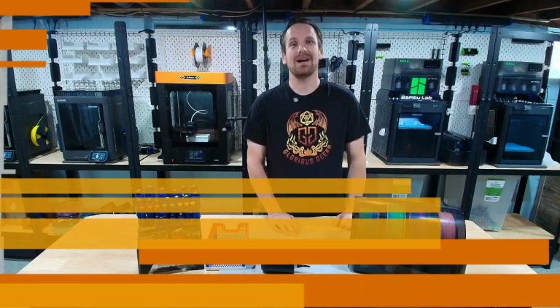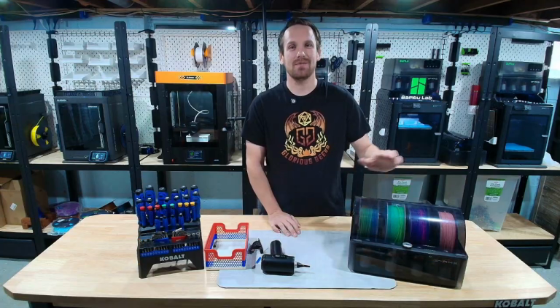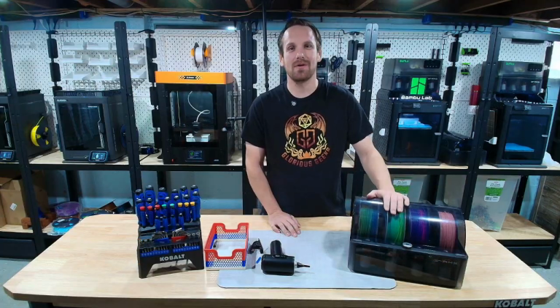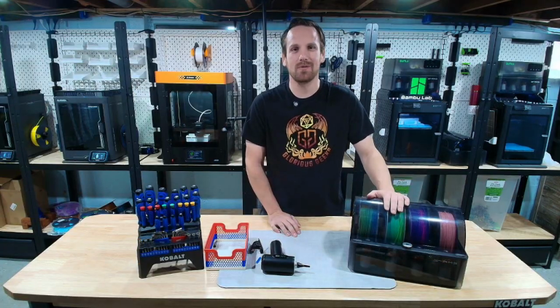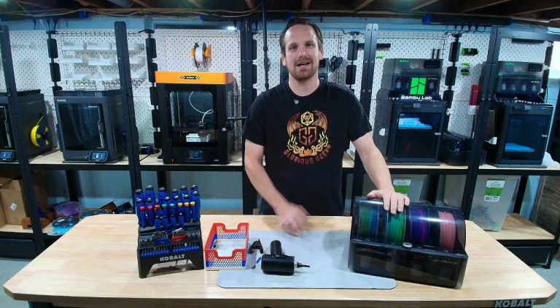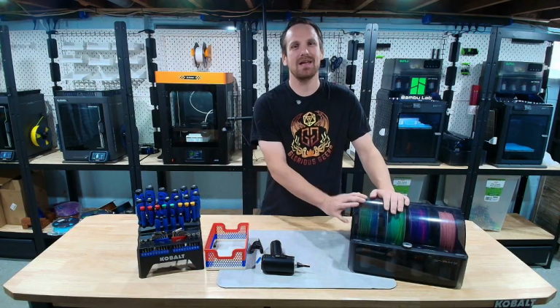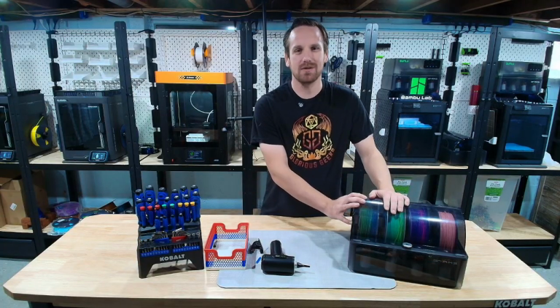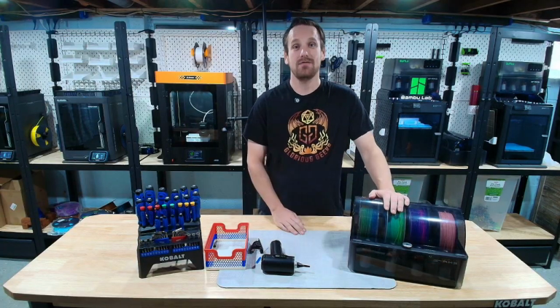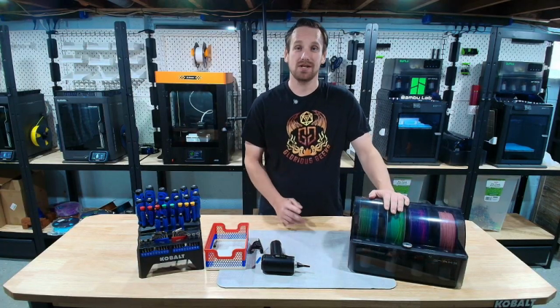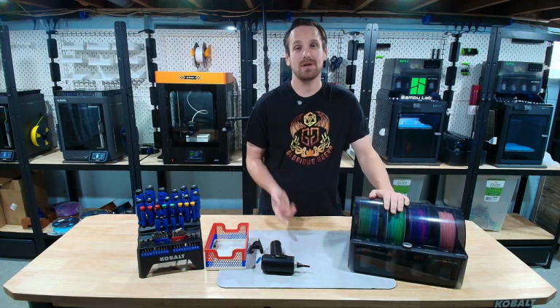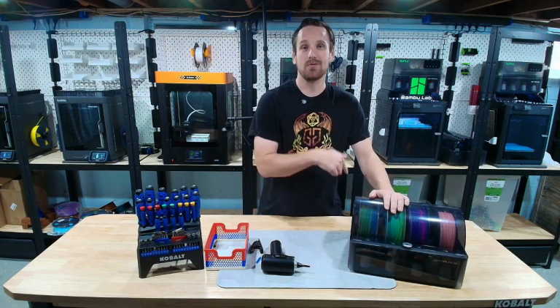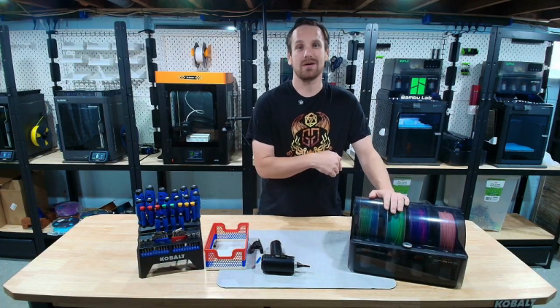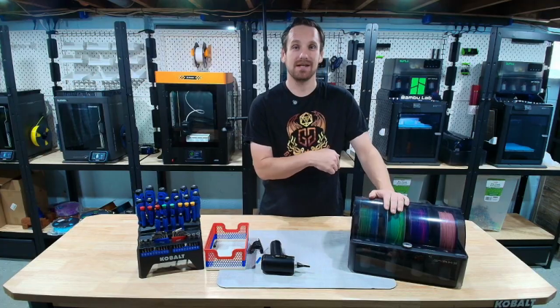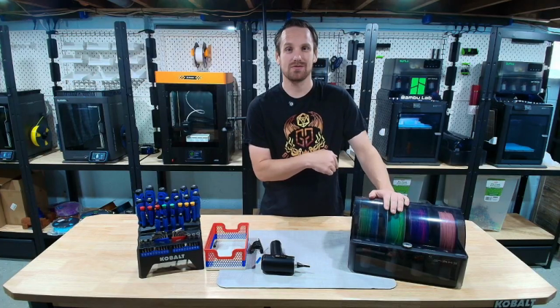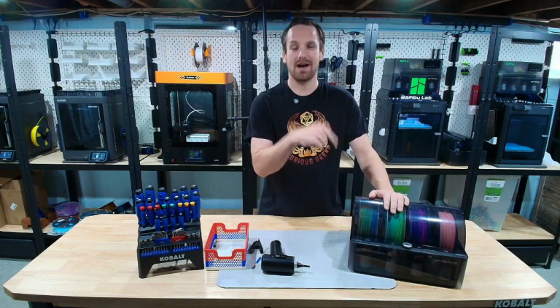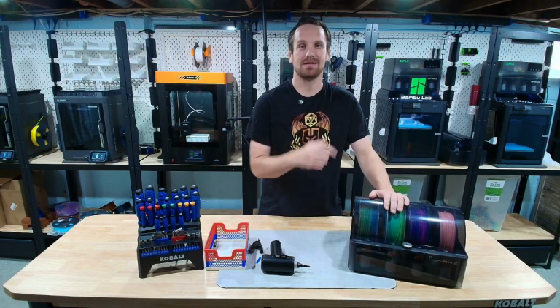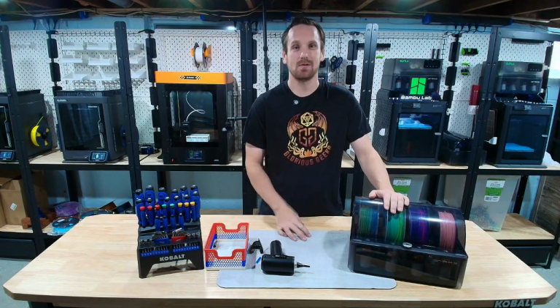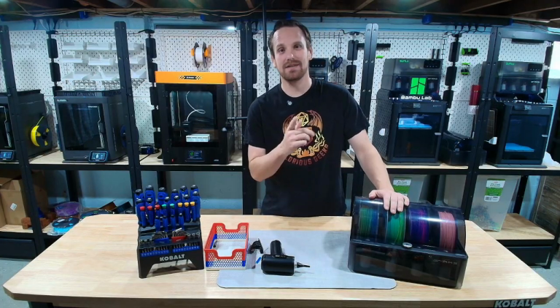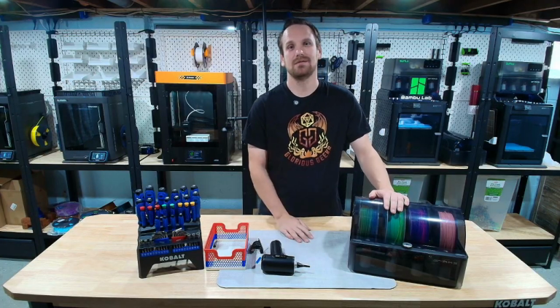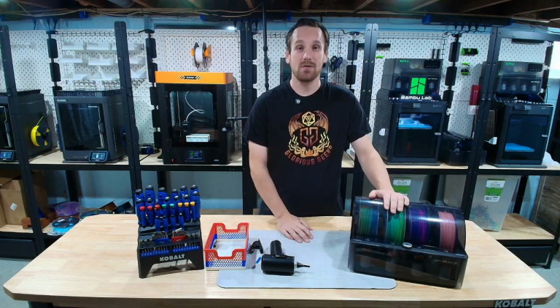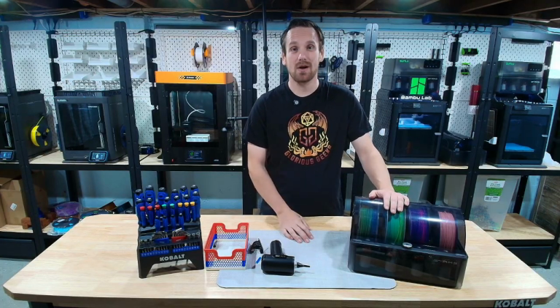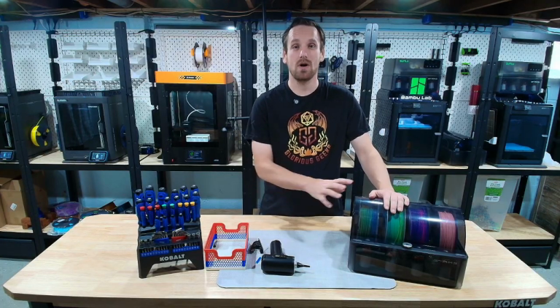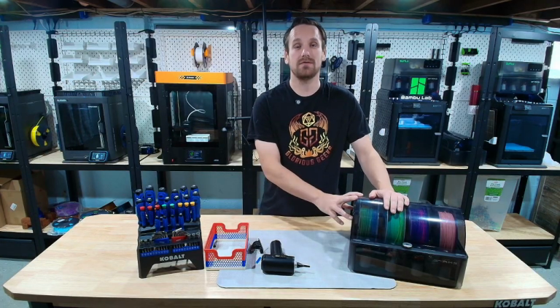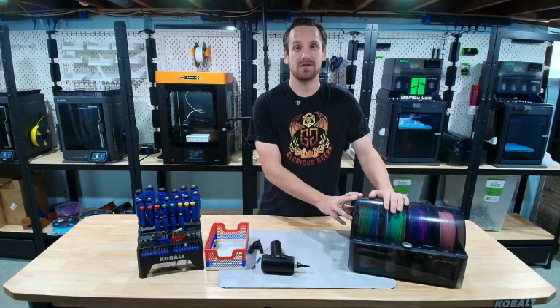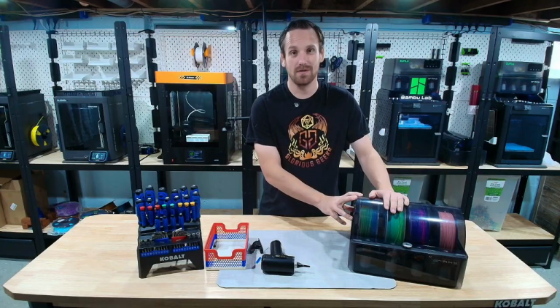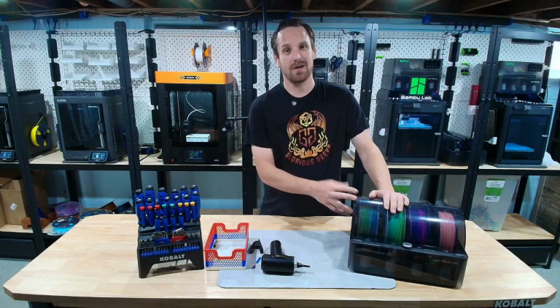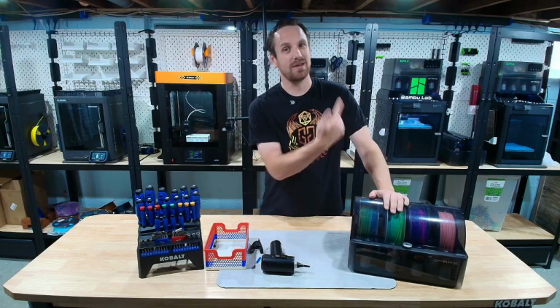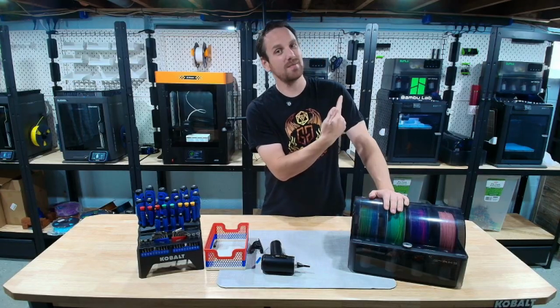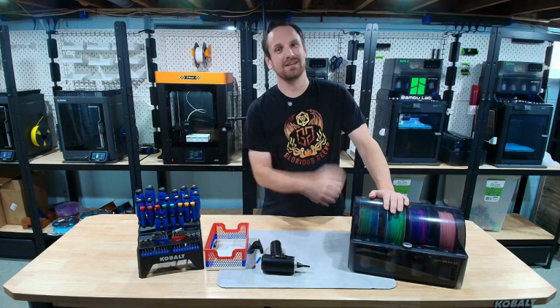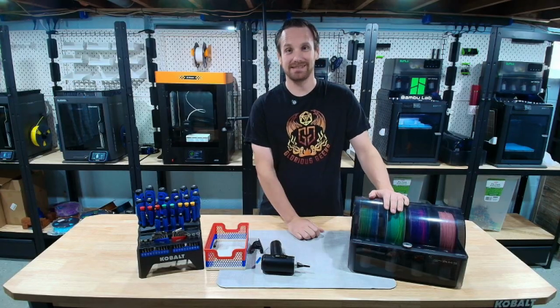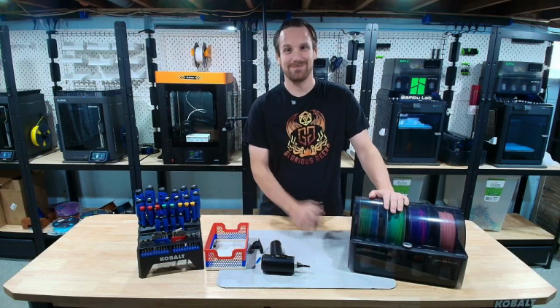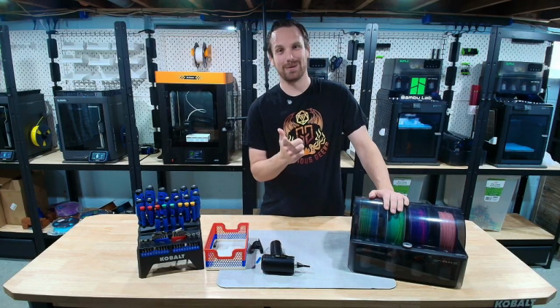And that's how we do our monthly general maintenance on our AMS Gen 1. If you have any suggestions on how we can improve our maintenance flow, drop them in the comments. Don't forget to like the video. And if you want to check out our cool upgrade for this Gen 1, check out our video for the AMS Heater. Until next time — be glorious!